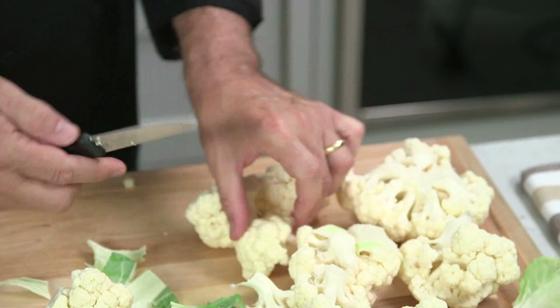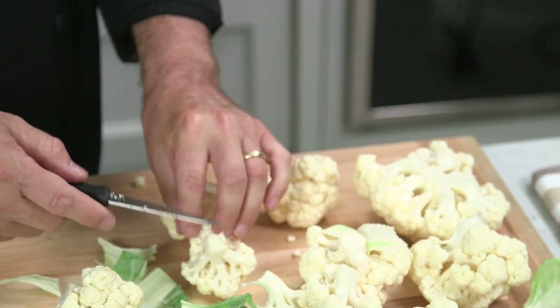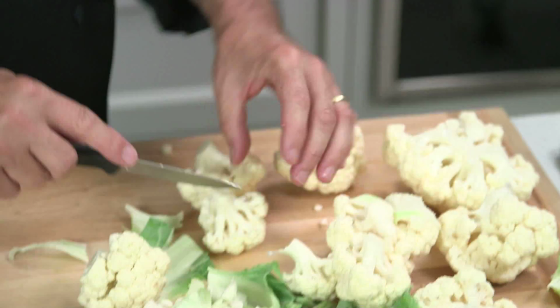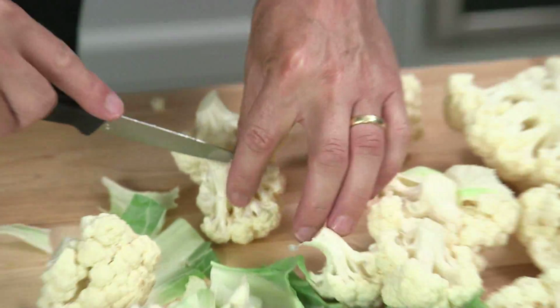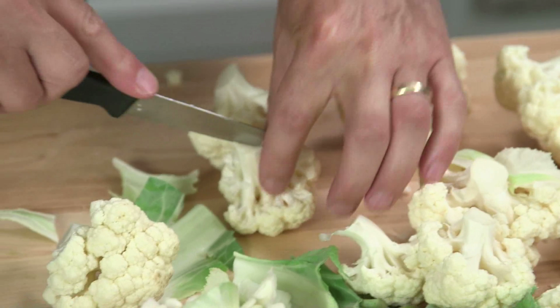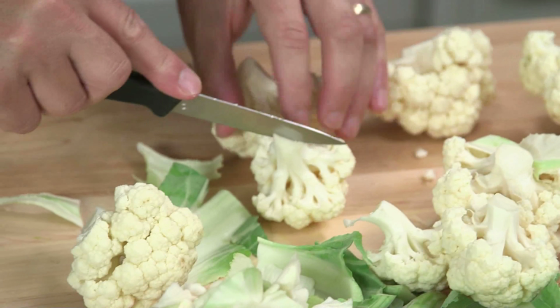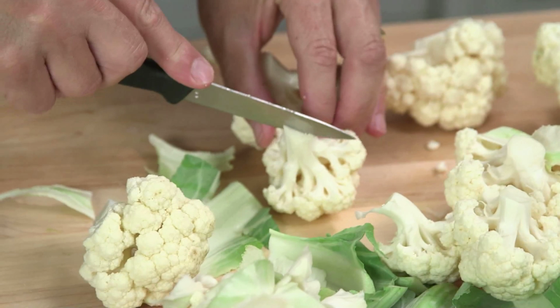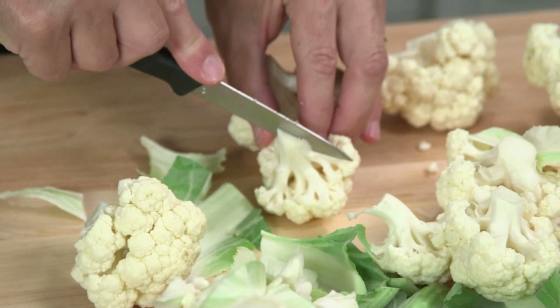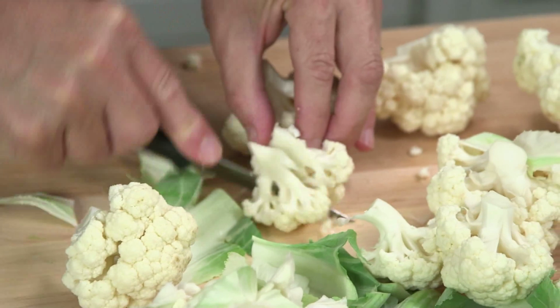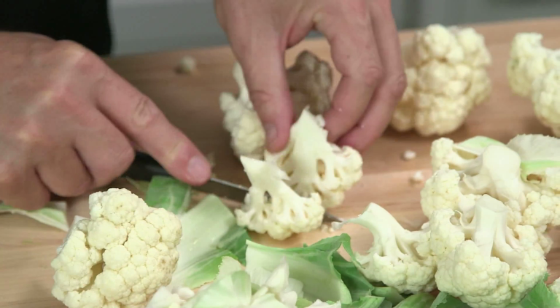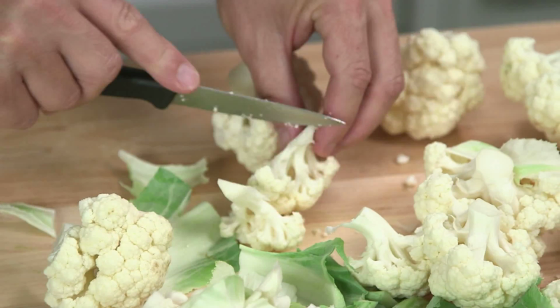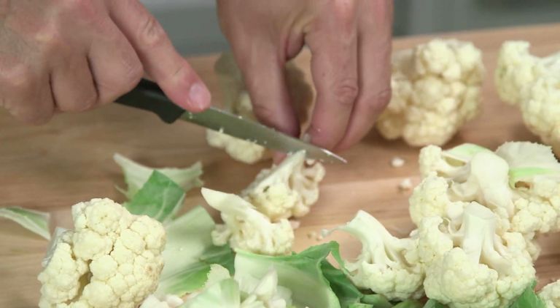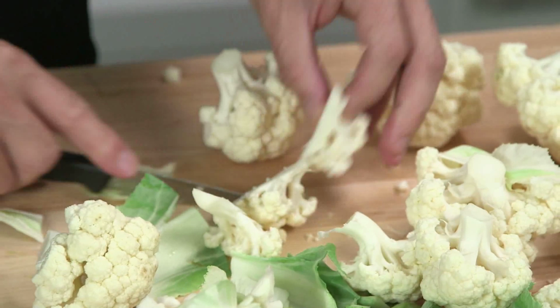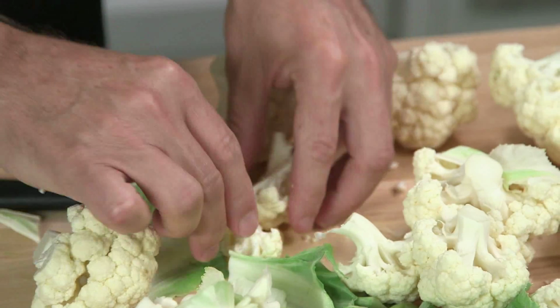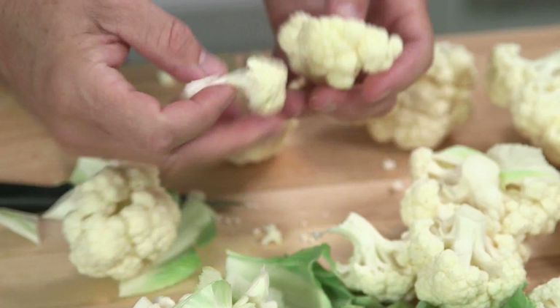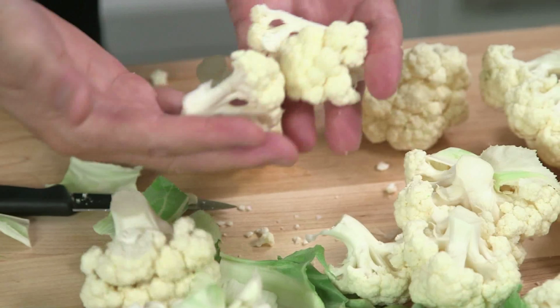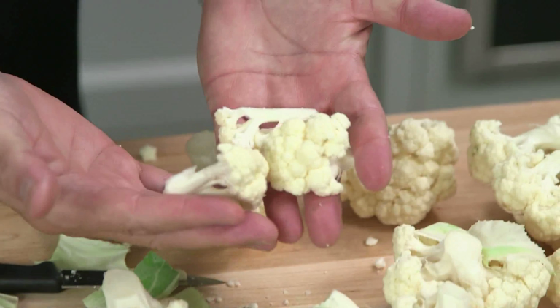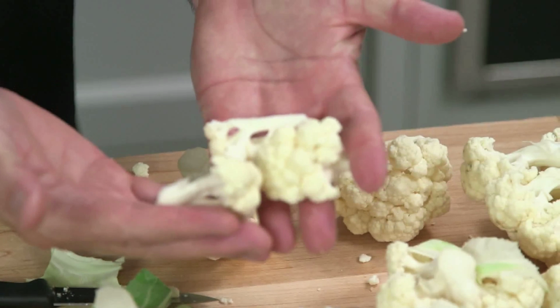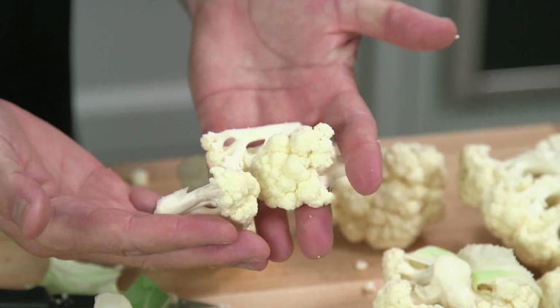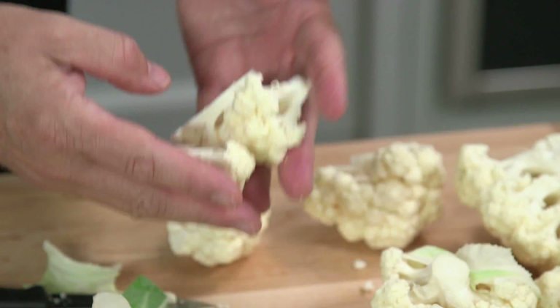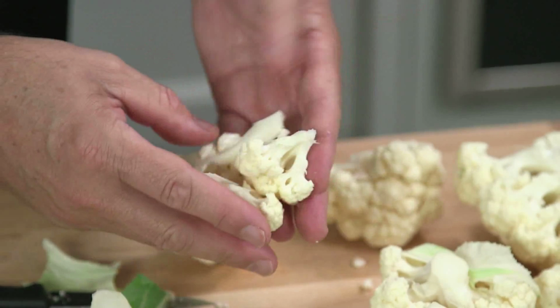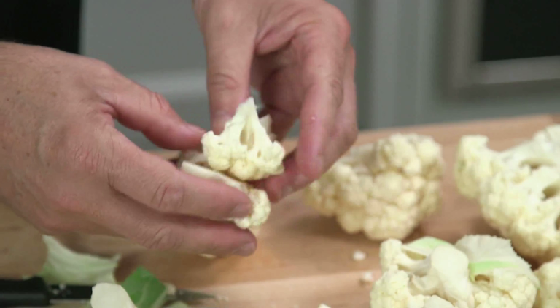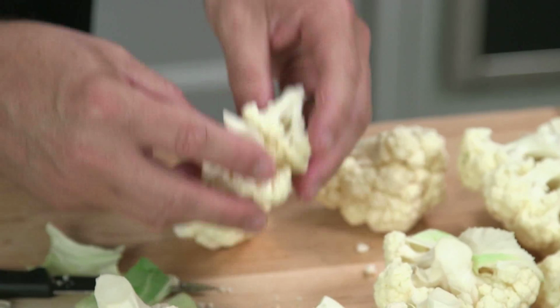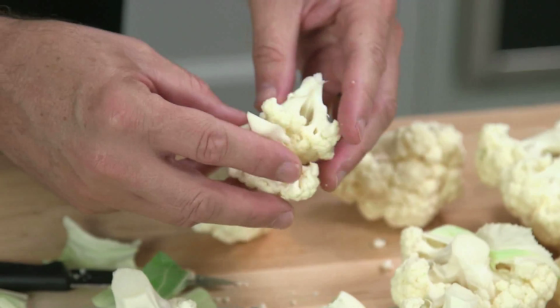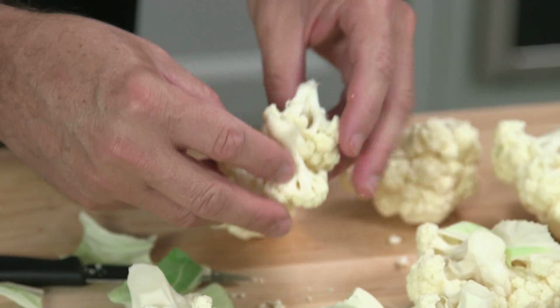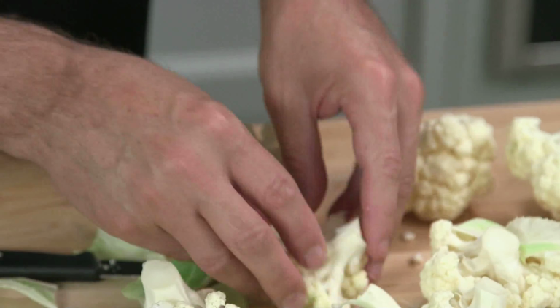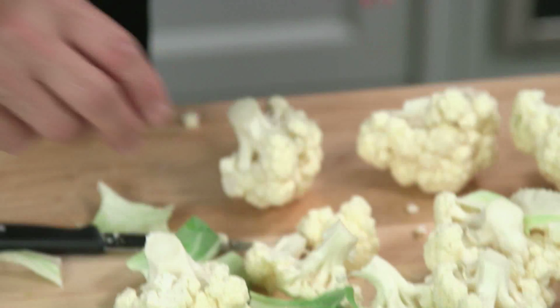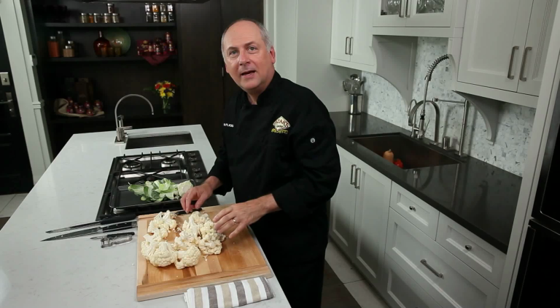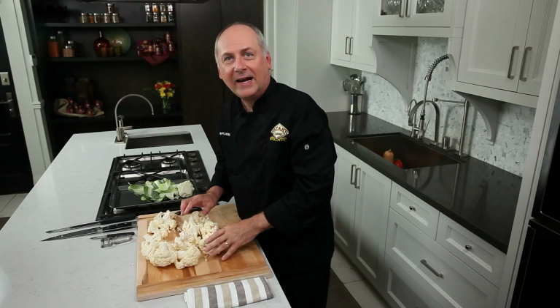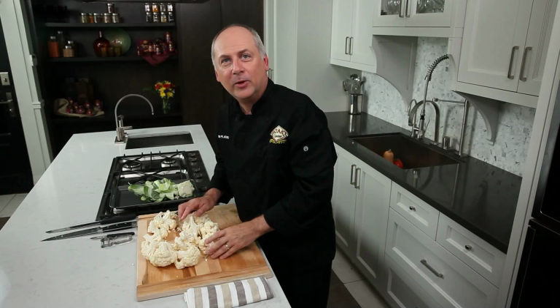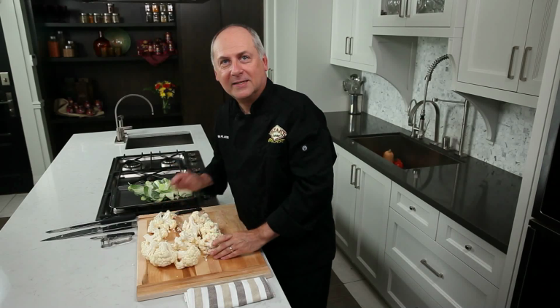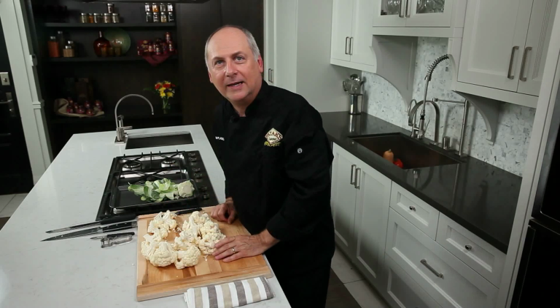From here you can break it down further. If you want smaller pieces, you just go right into the center and cut through, and end up with small pieces of cauliflower, which is perfect for making a nice vegetable curry. And that will help you mix in a little India.